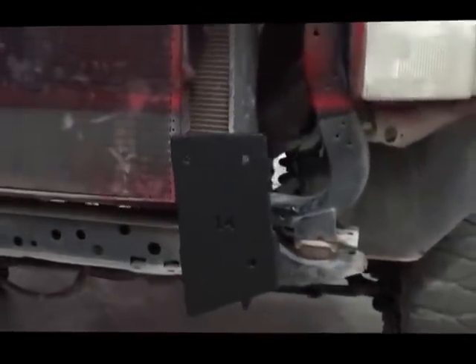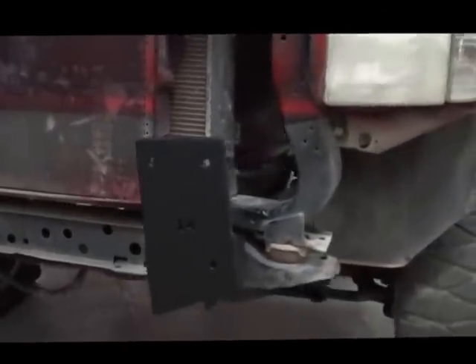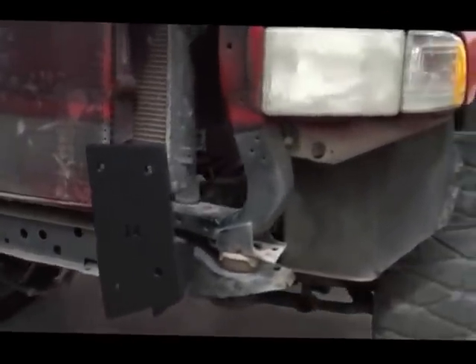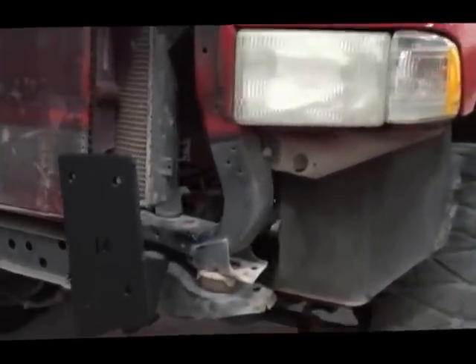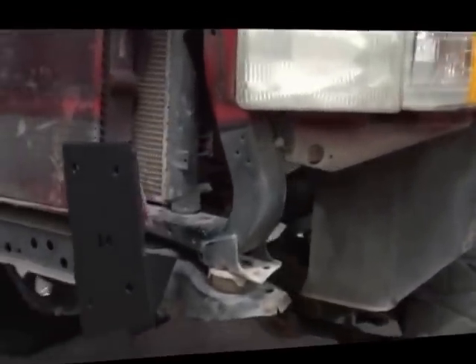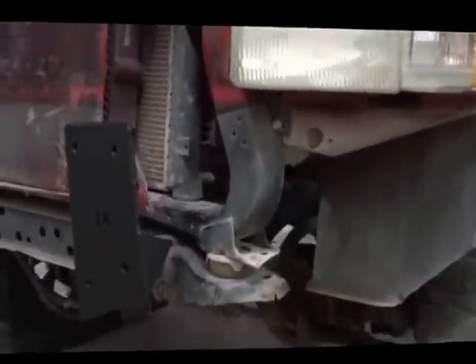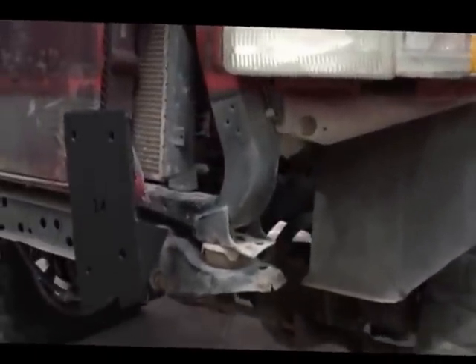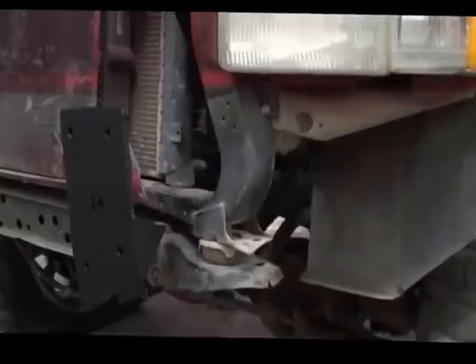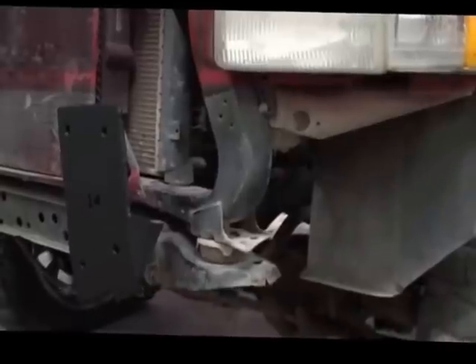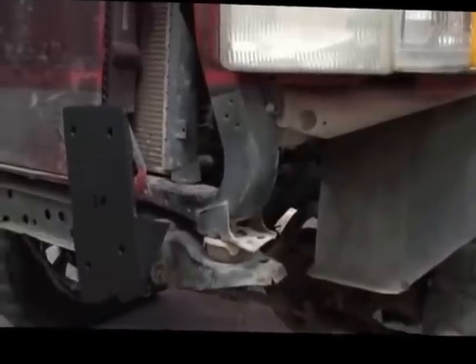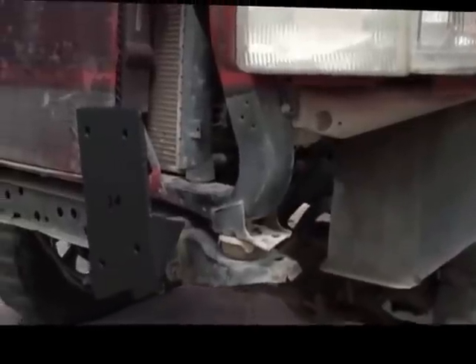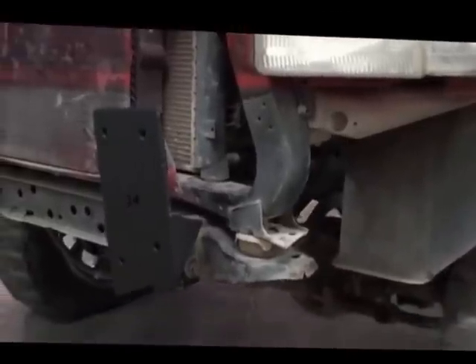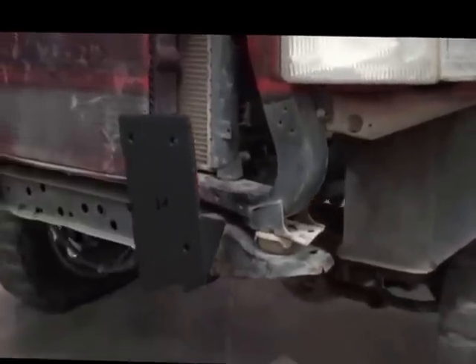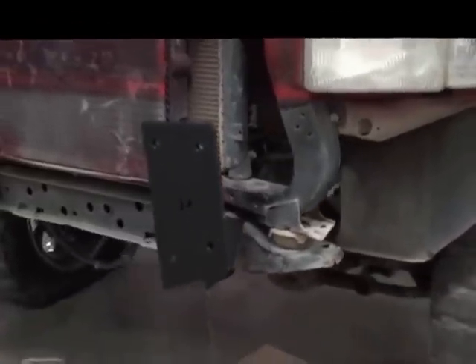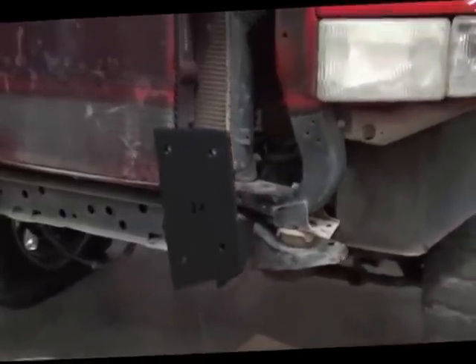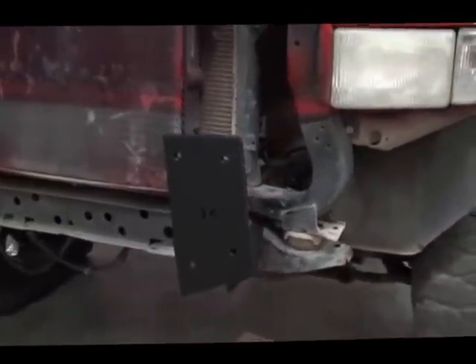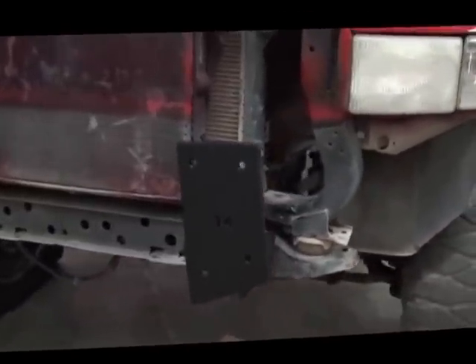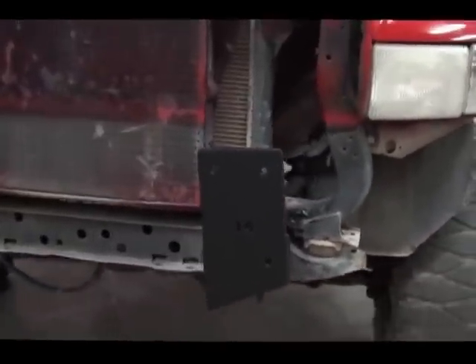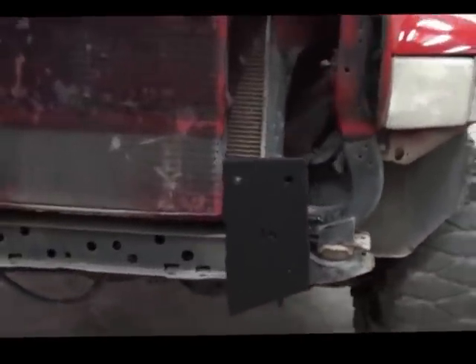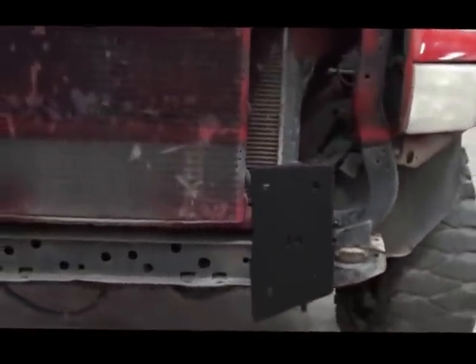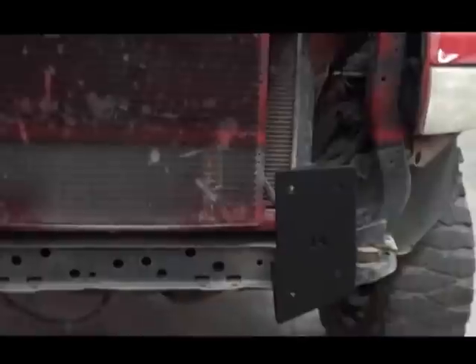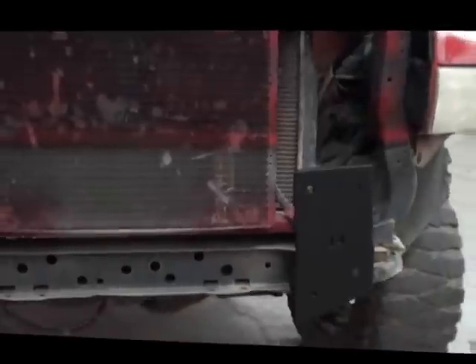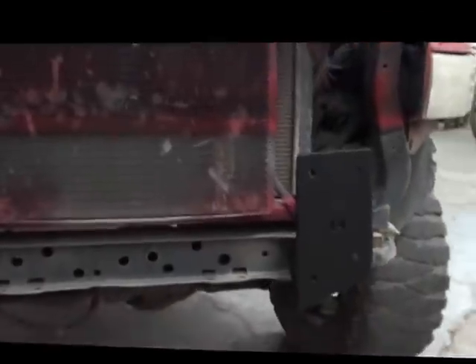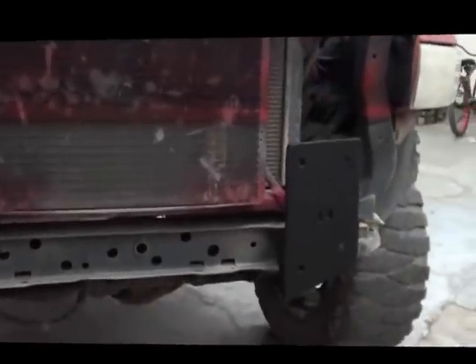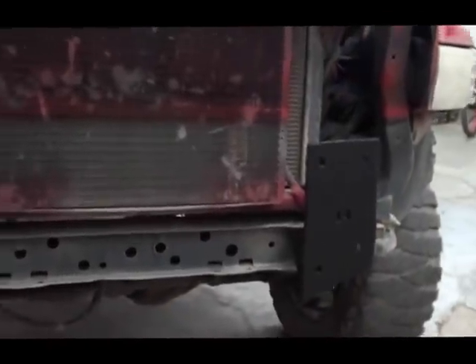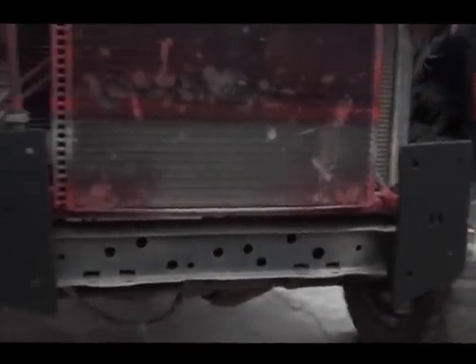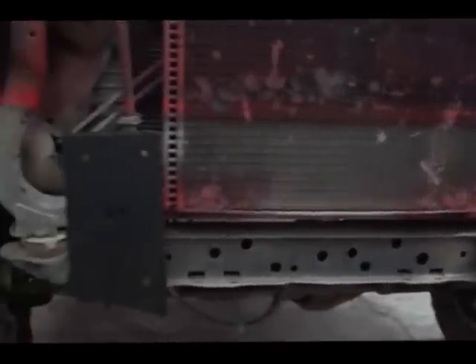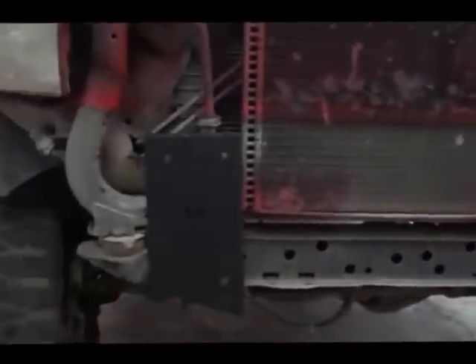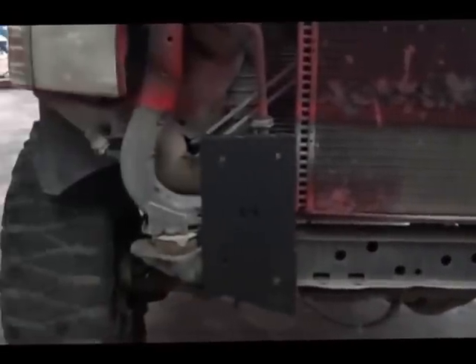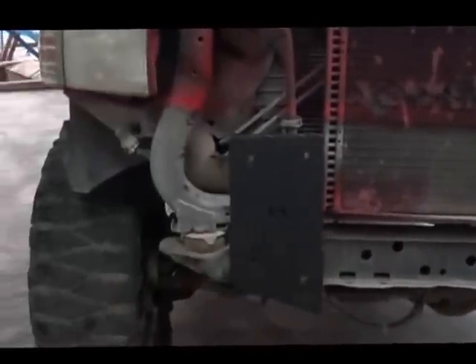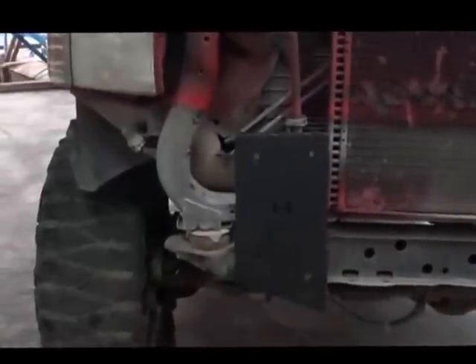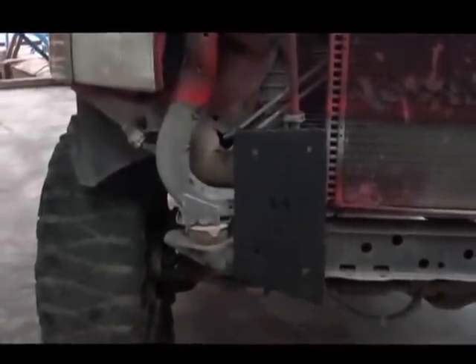That is due to this vehicle probably being in an accident at some point in its life. So what we have to do now is beat the bracket over to get it straight so it can sit straight on the frame. Then we can bolt the bumper up to it correctly.